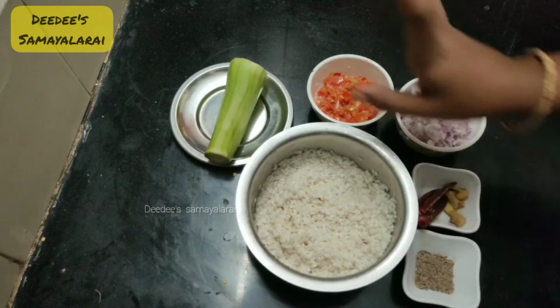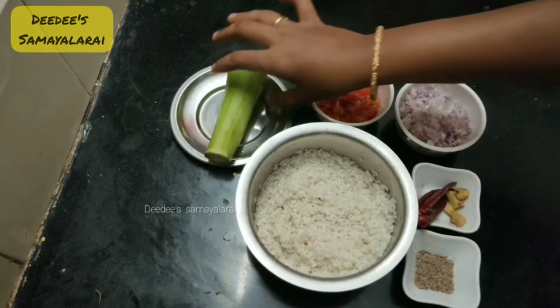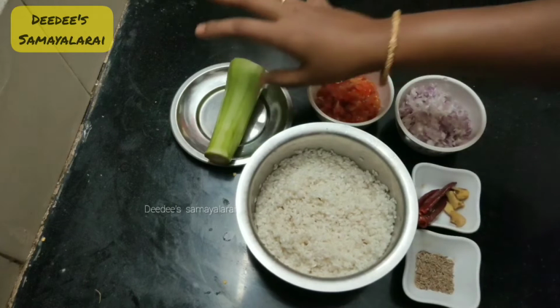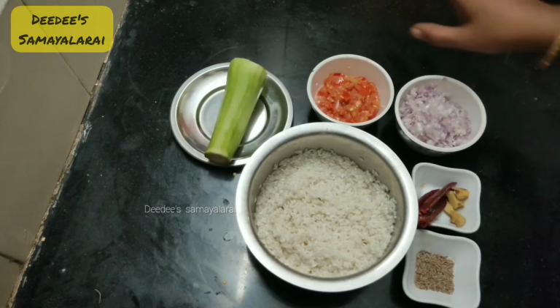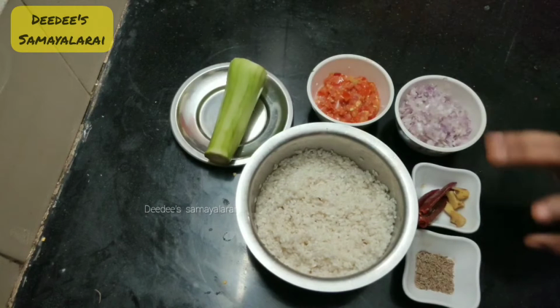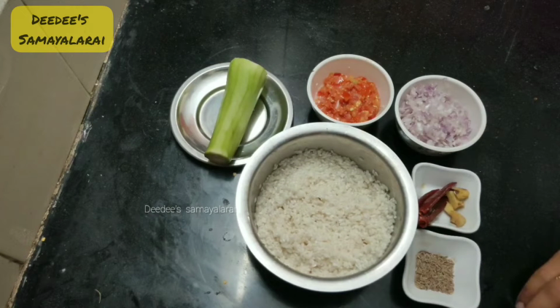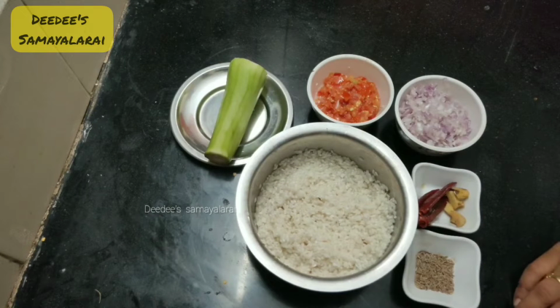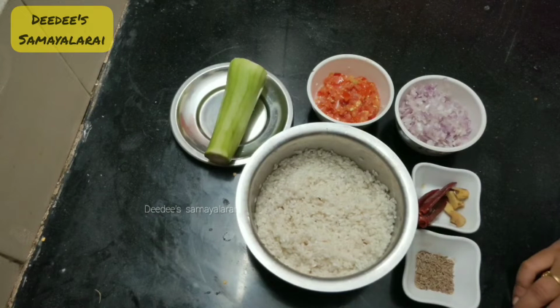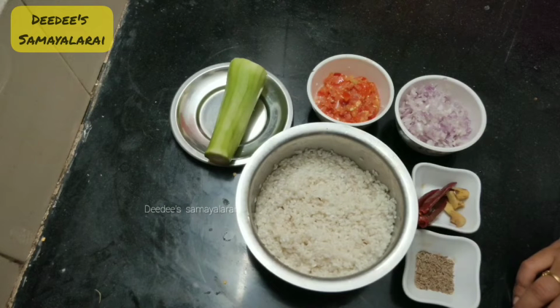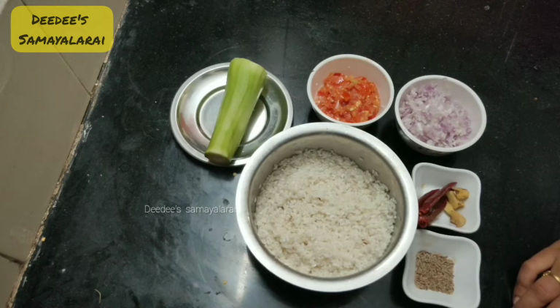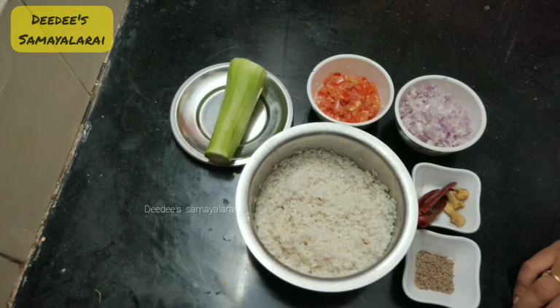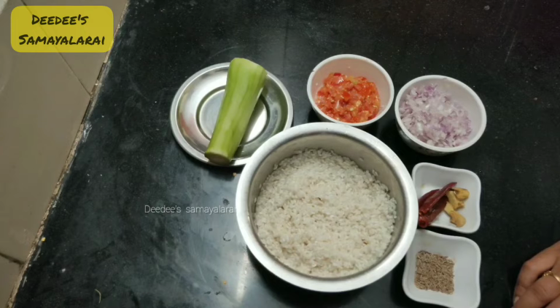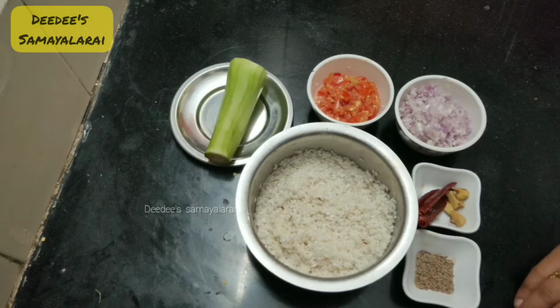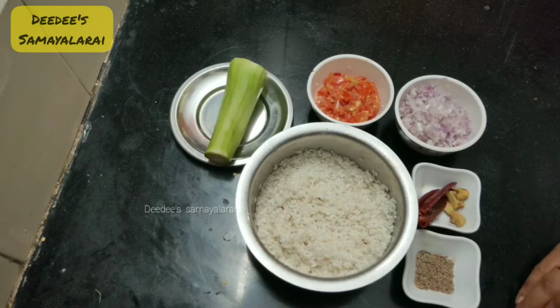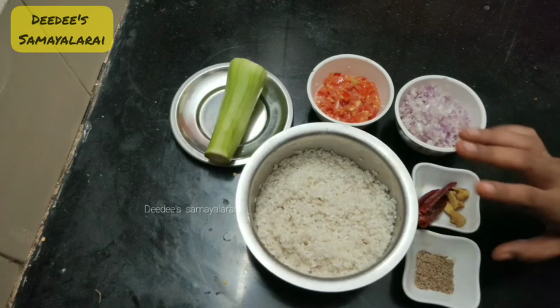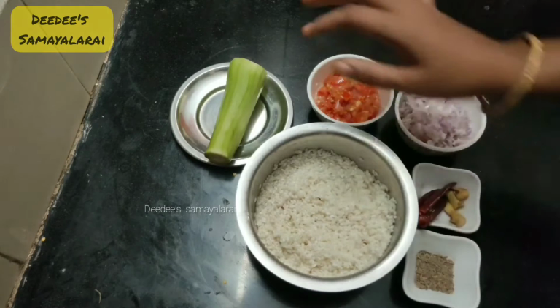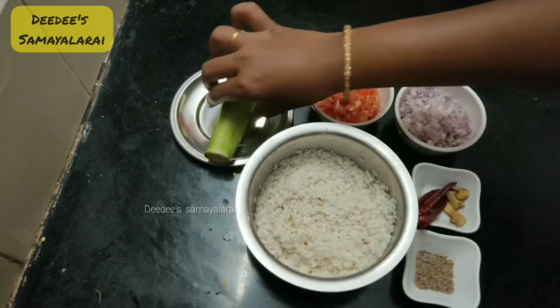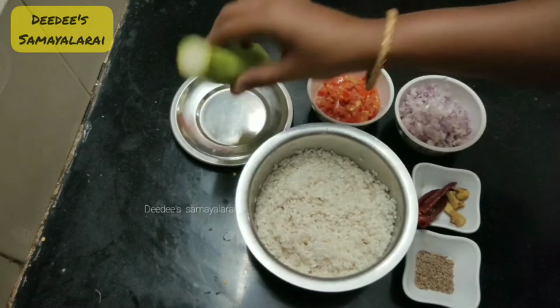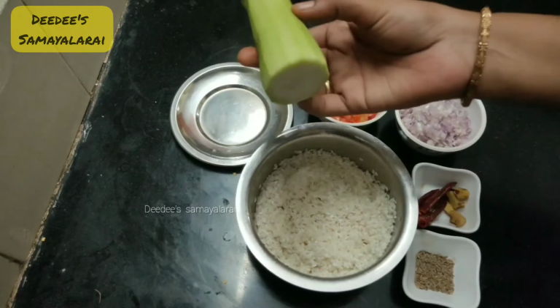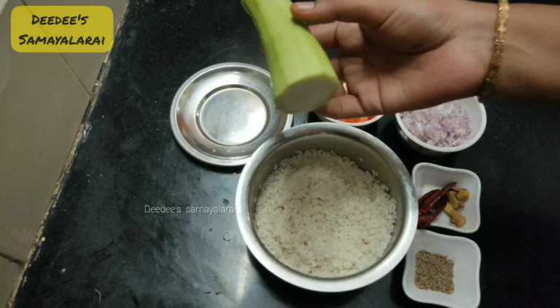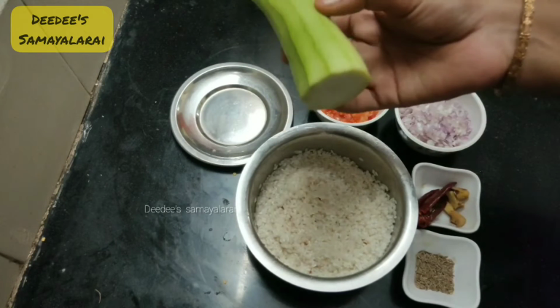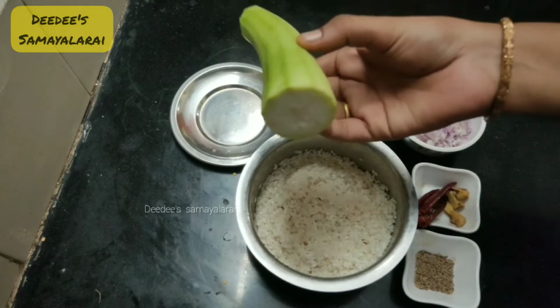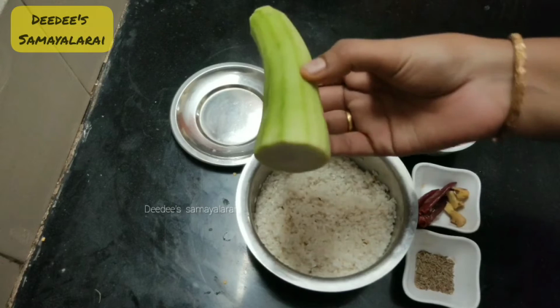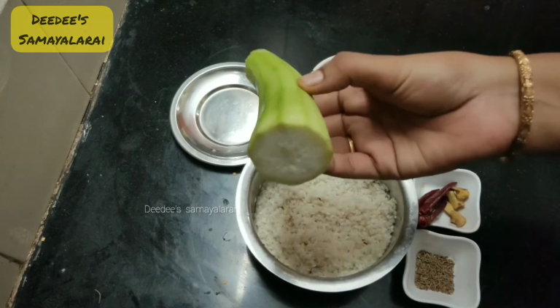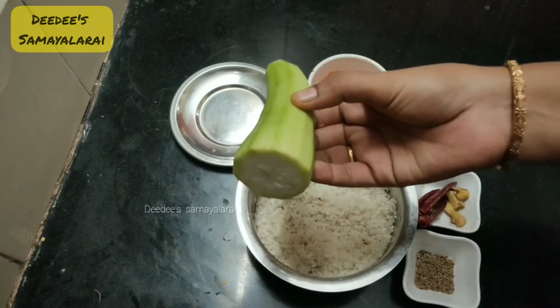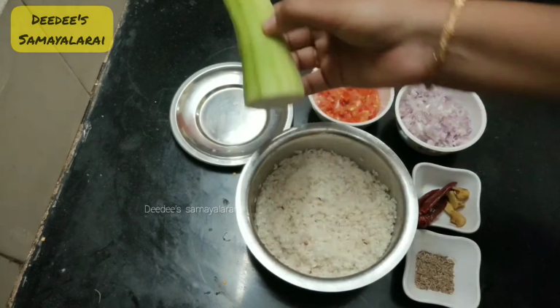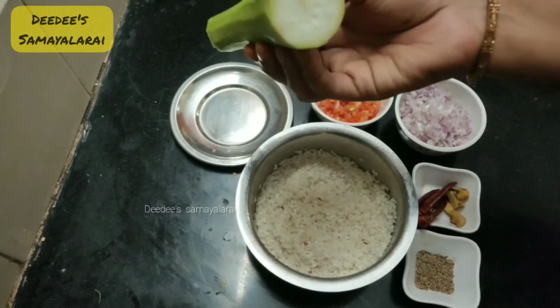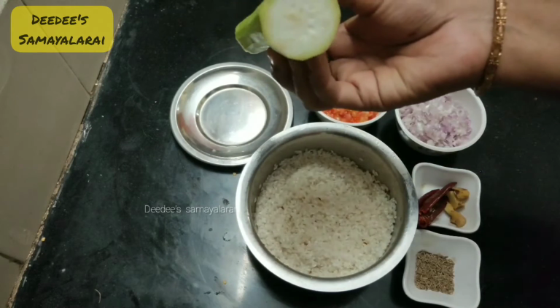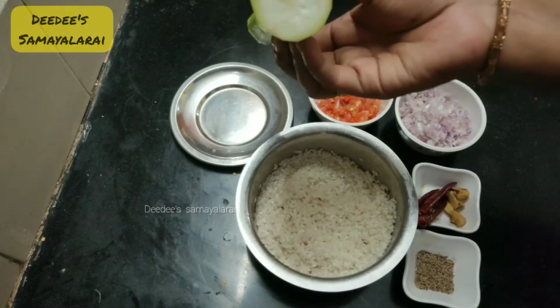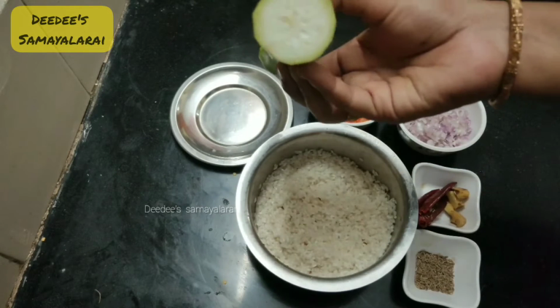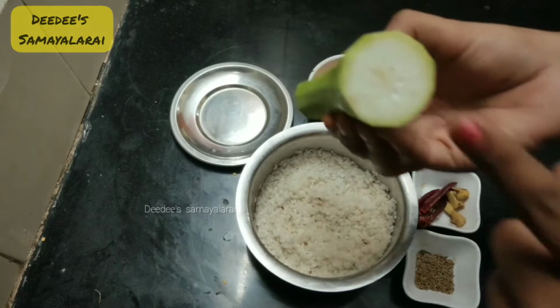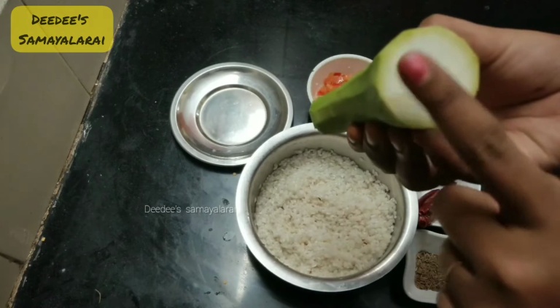We are going to put a taste of the ingredients. We are going to put salt in the sorakka. We are going to grate the seeds.